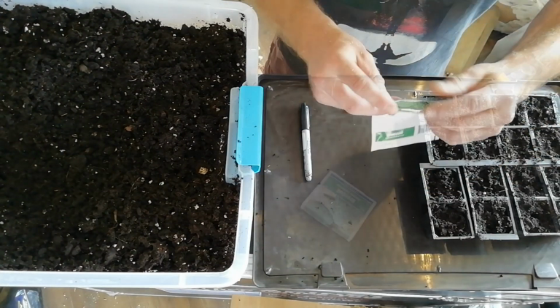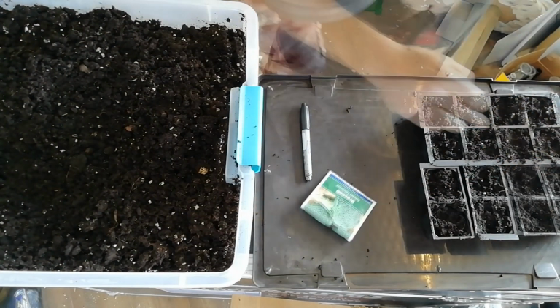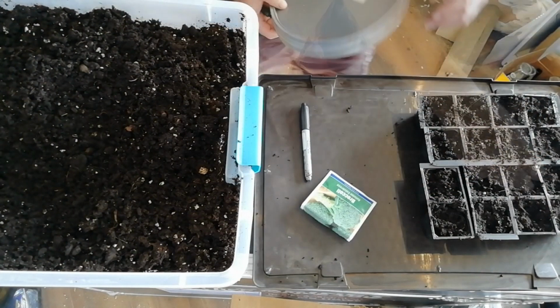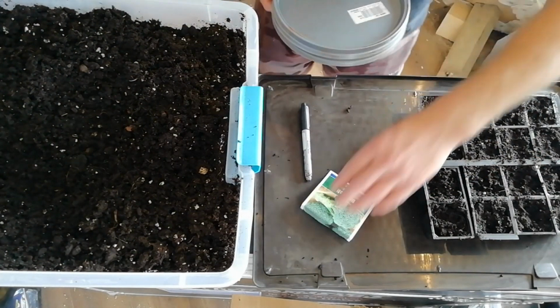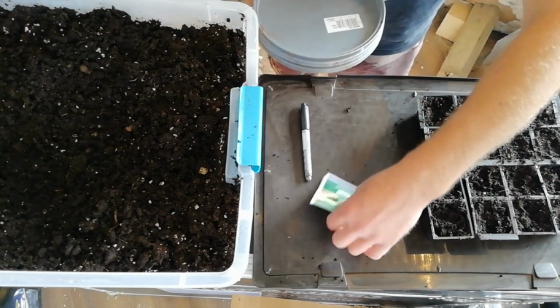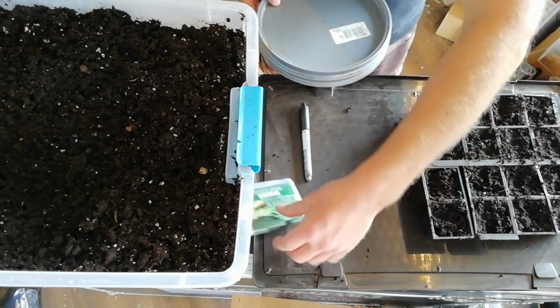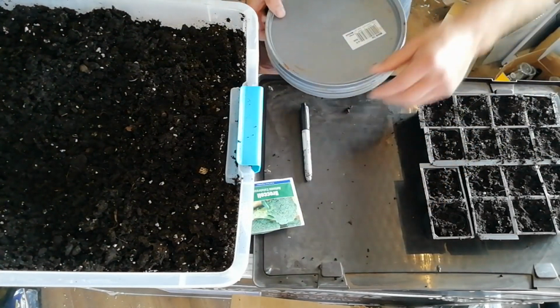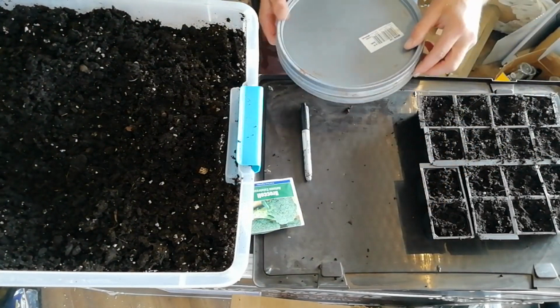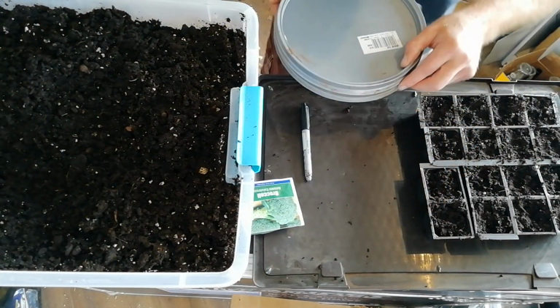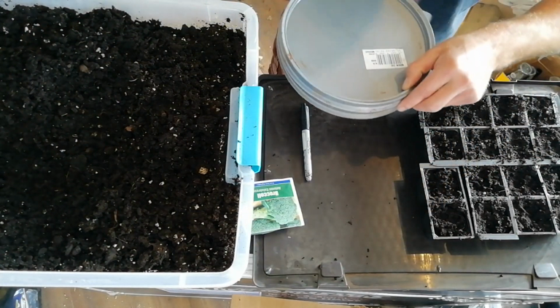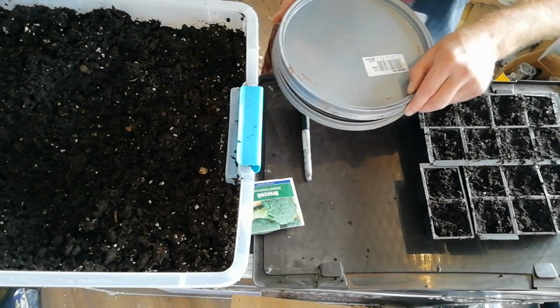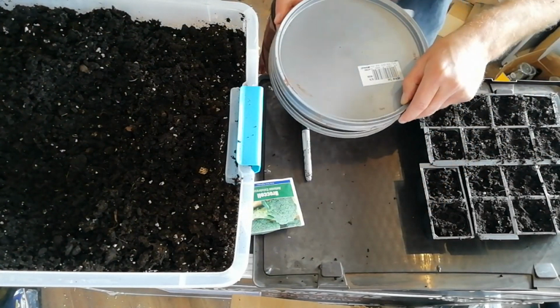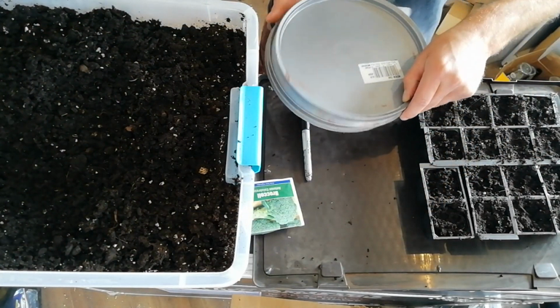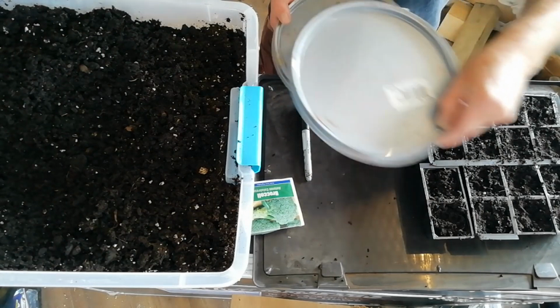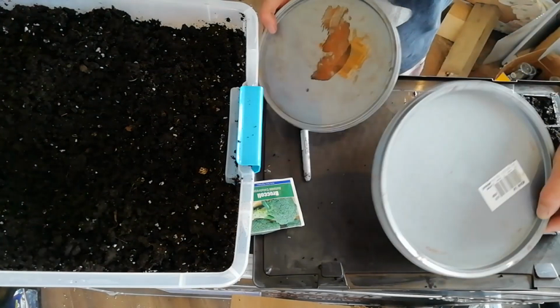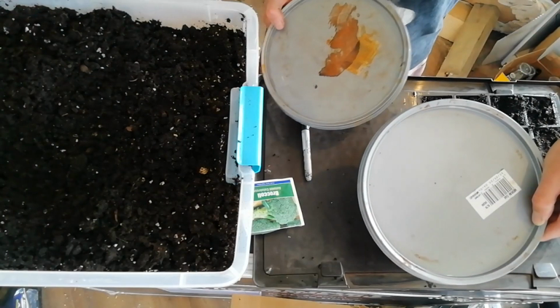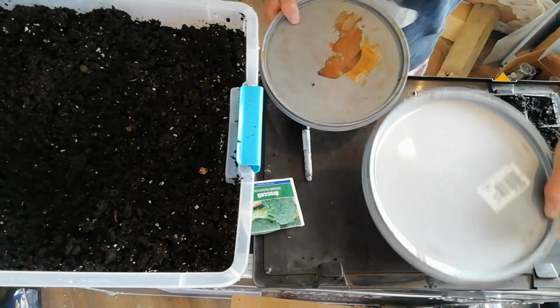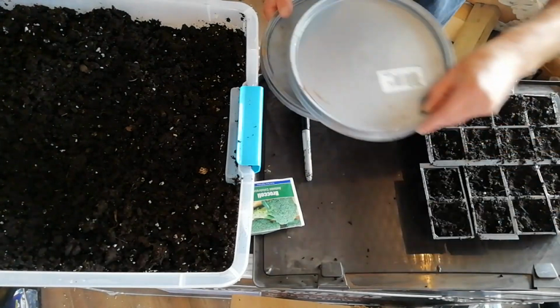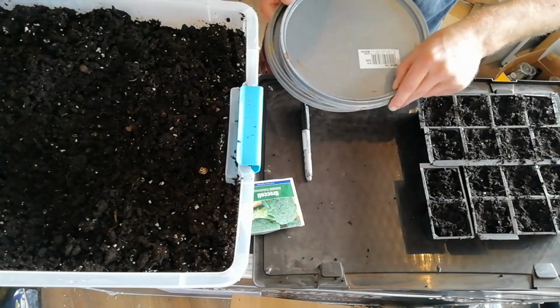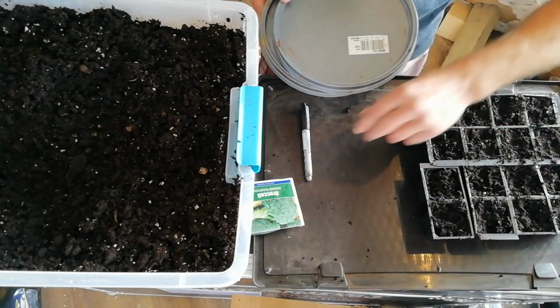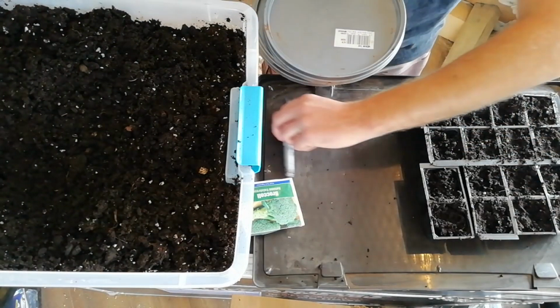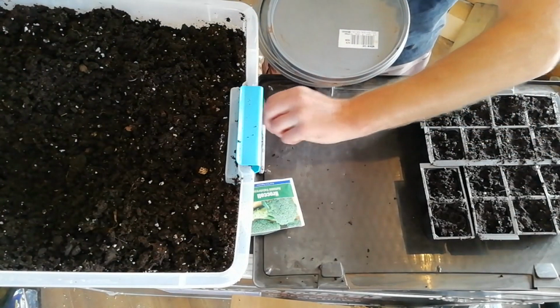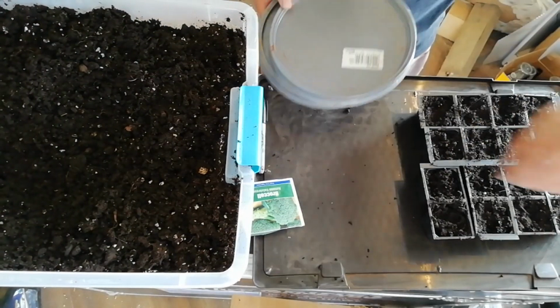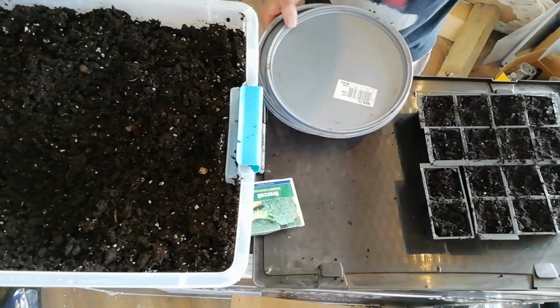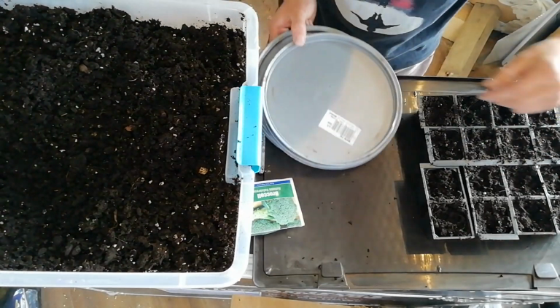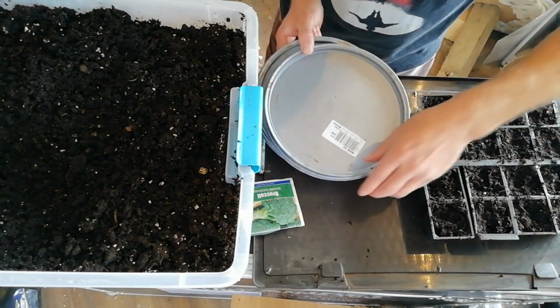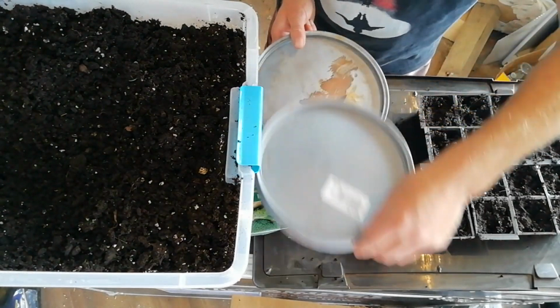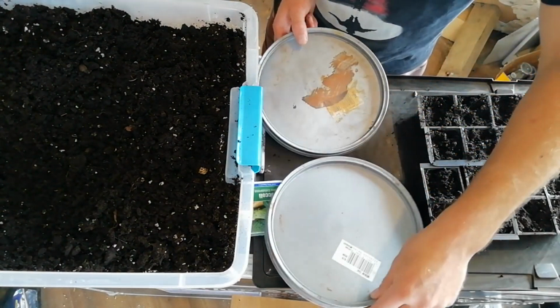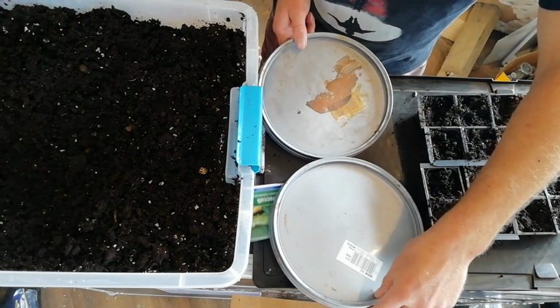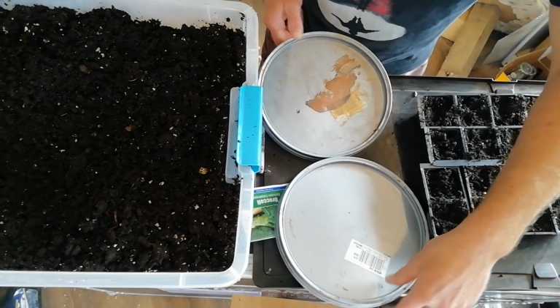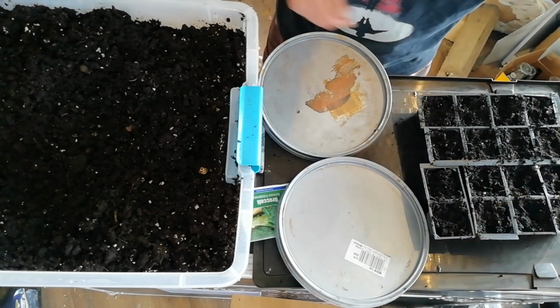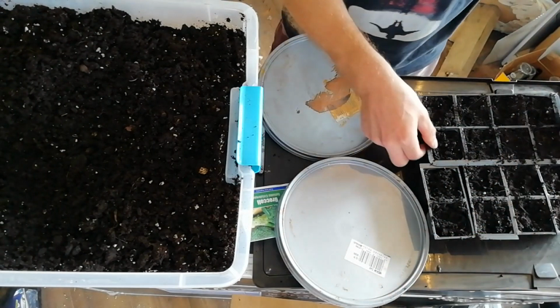The final part of this is we're going to use two old paint tub lids to allow for bottom watering. I always prefer to do bottom watering whenever possible.